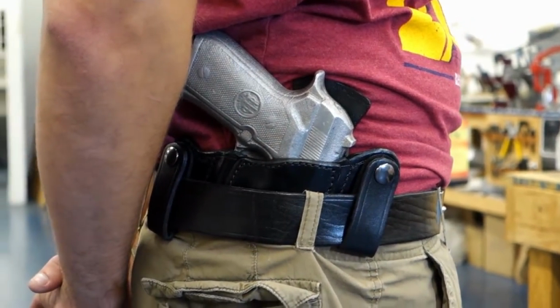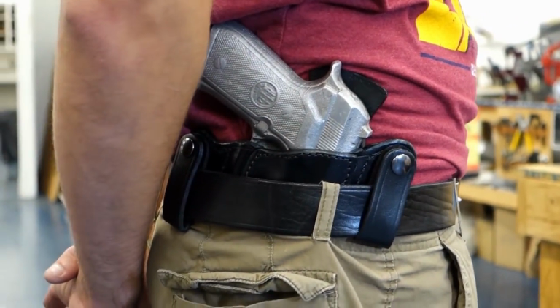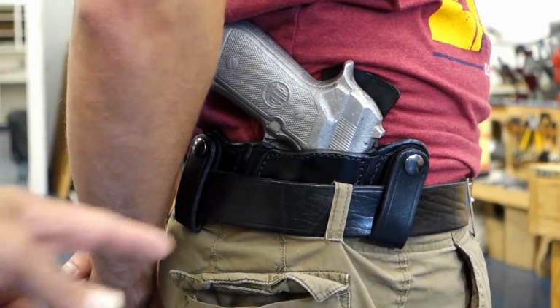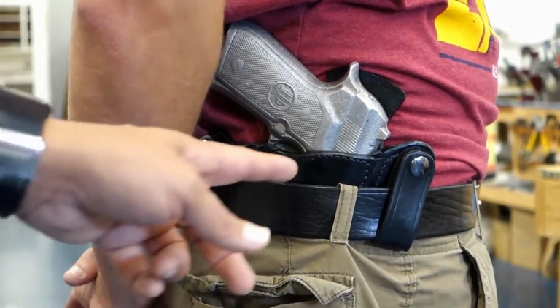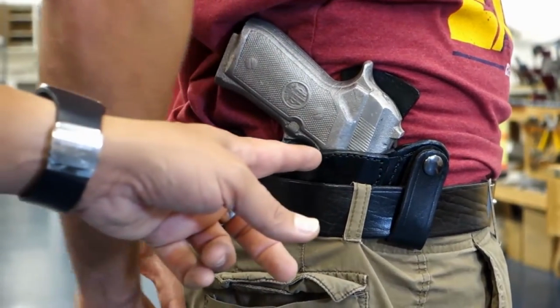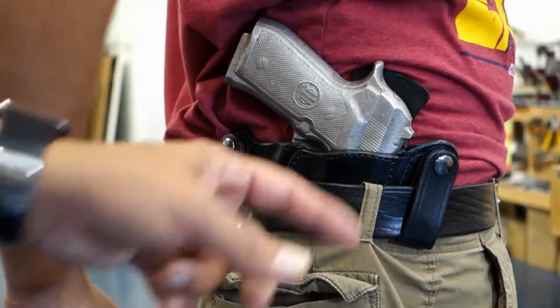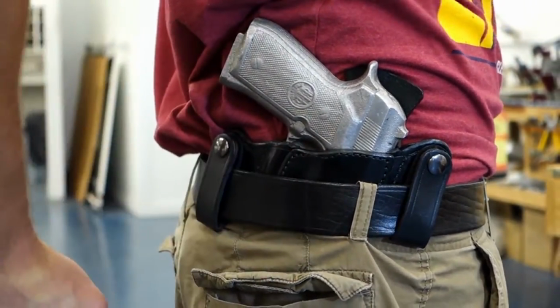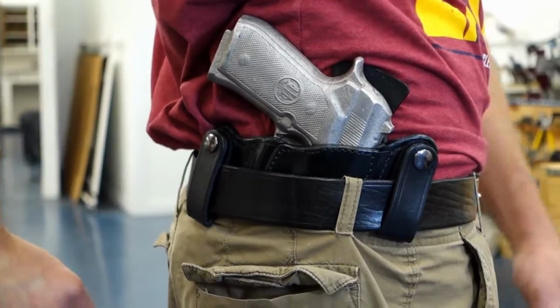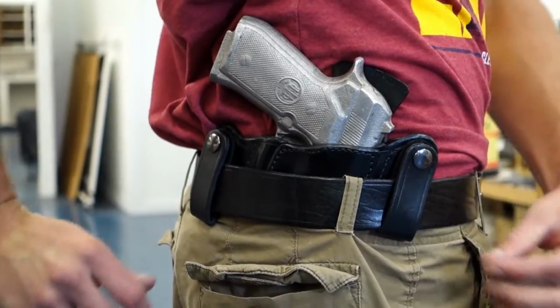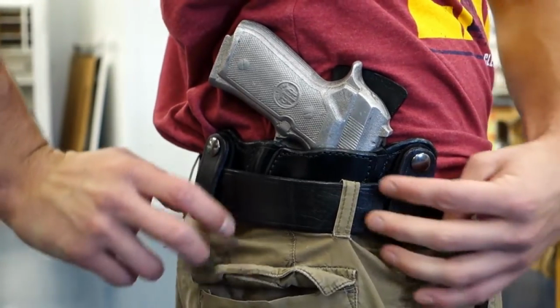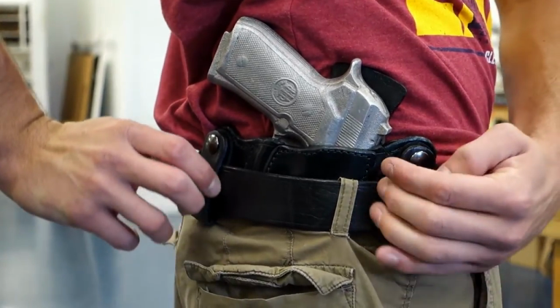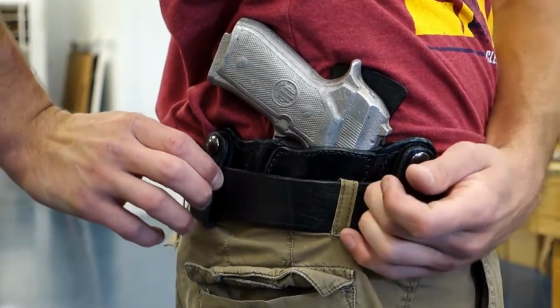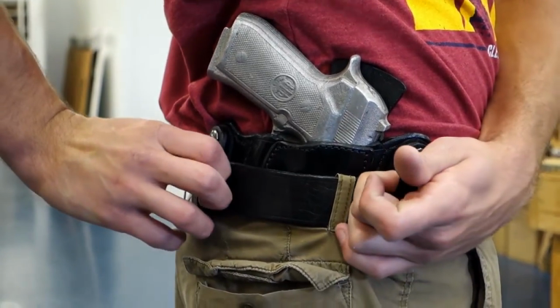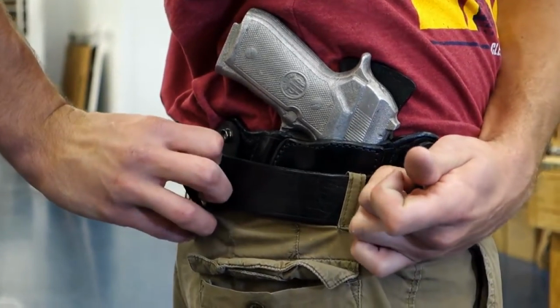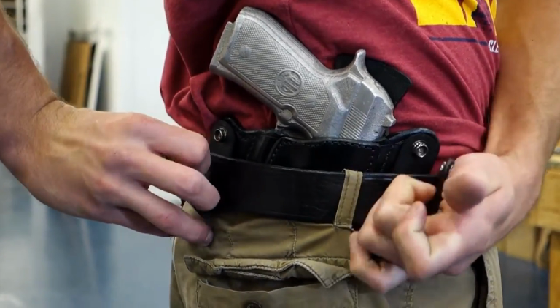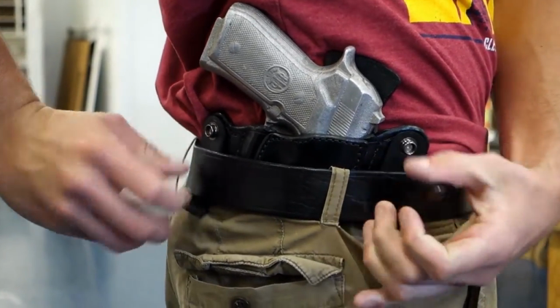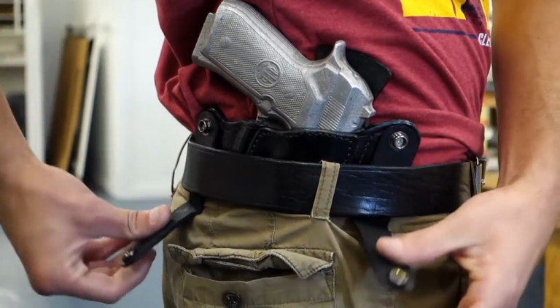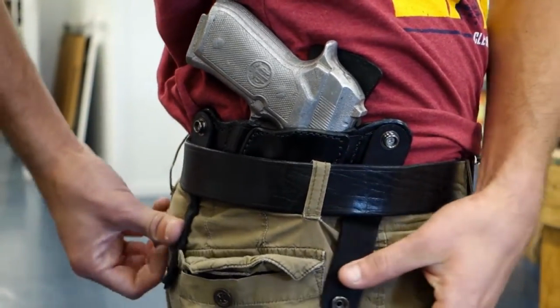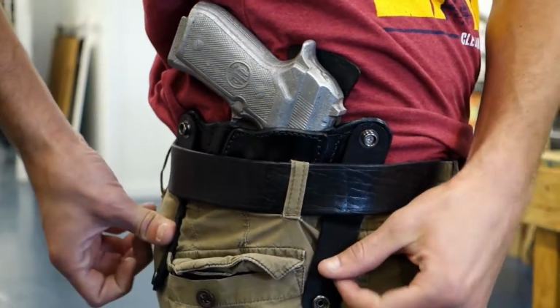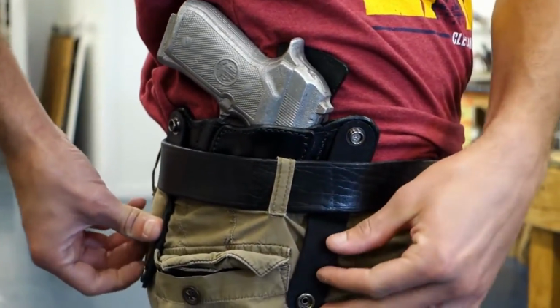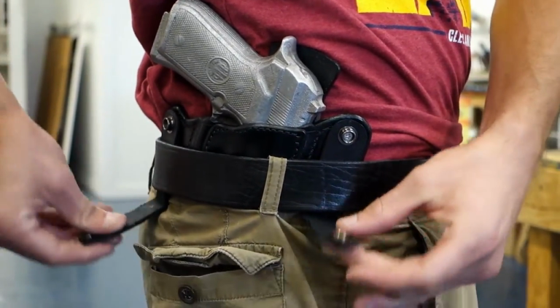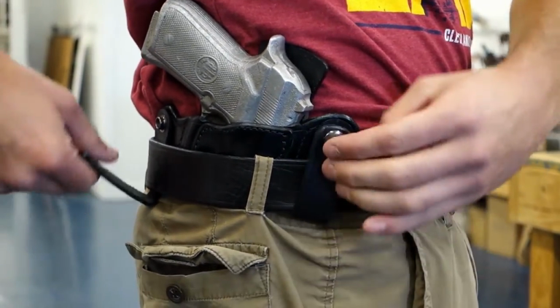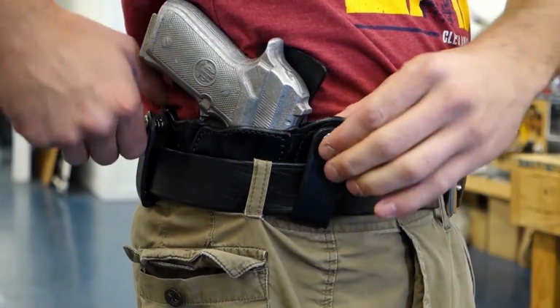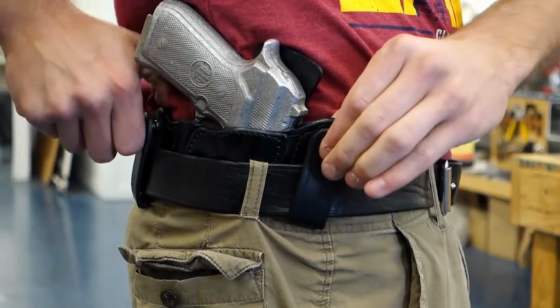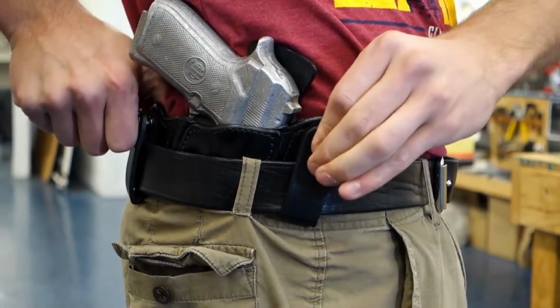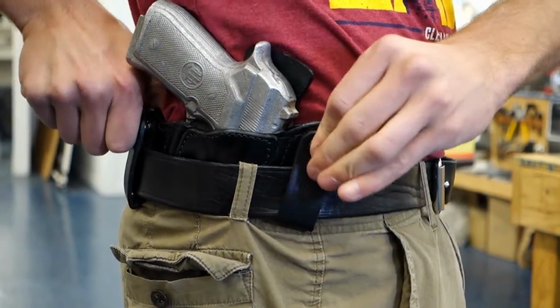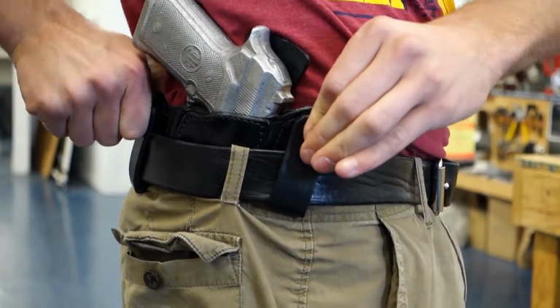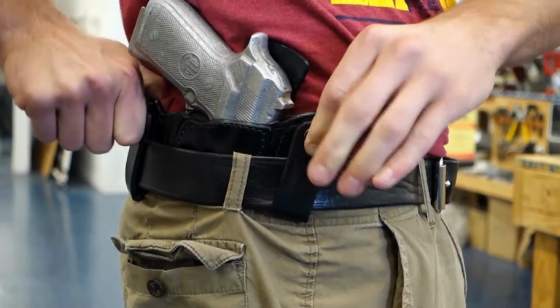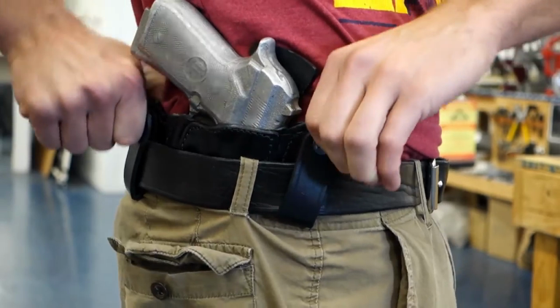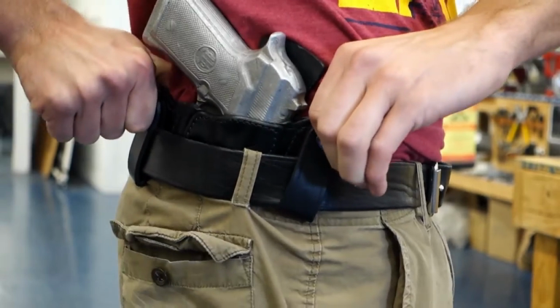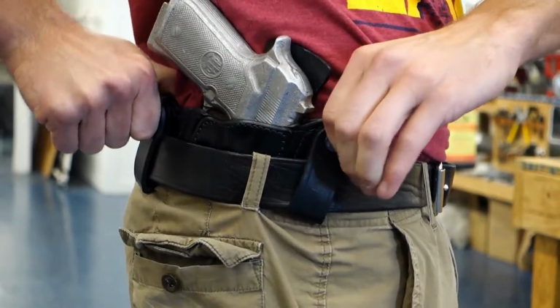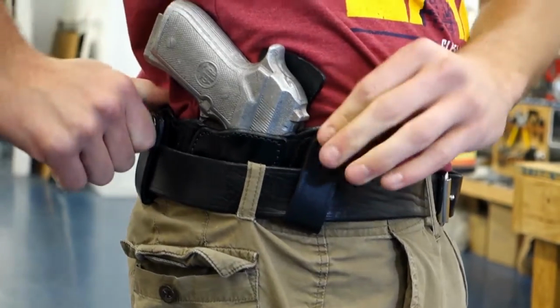And you have the reinforced mouth. We'll show you how the snaps just snap on very easily — over and behind the belt.